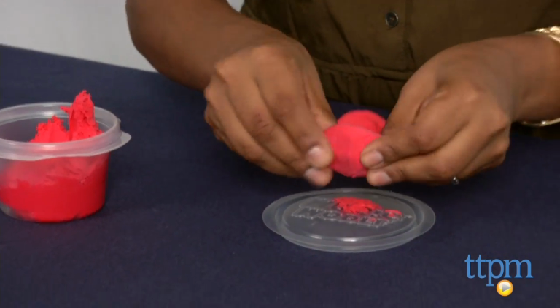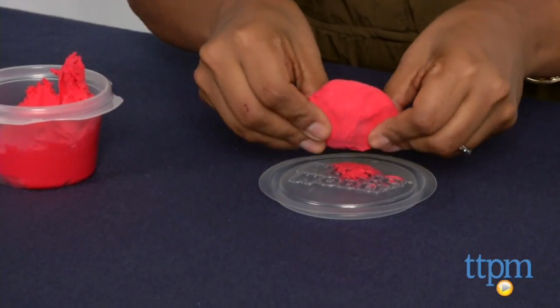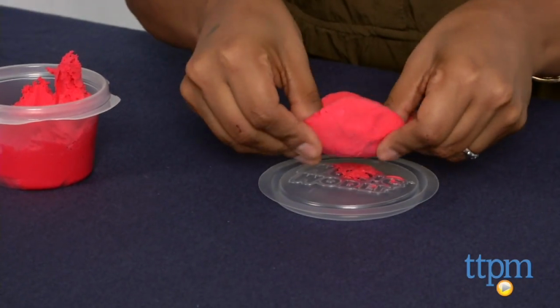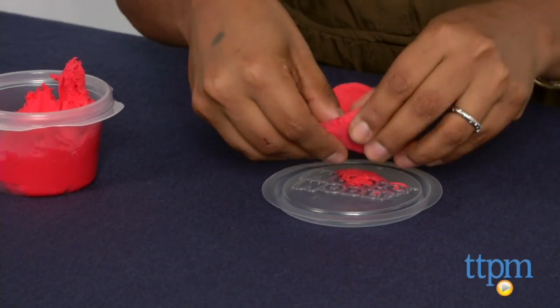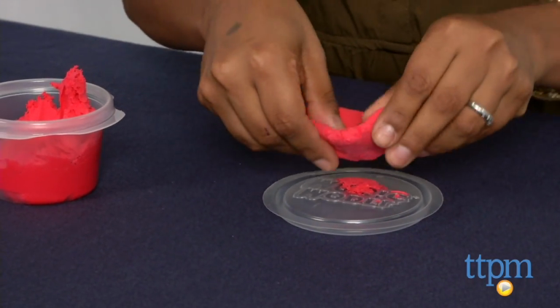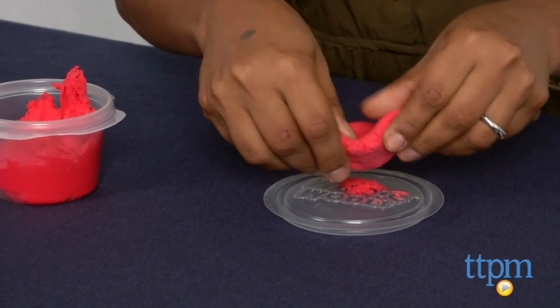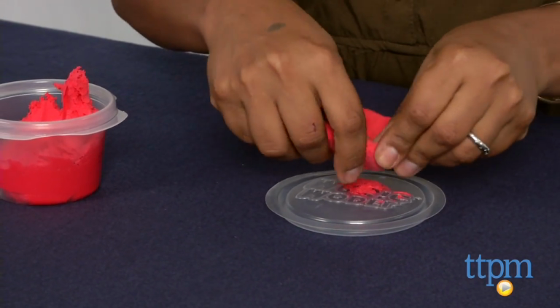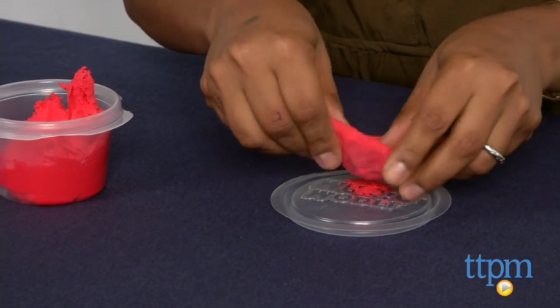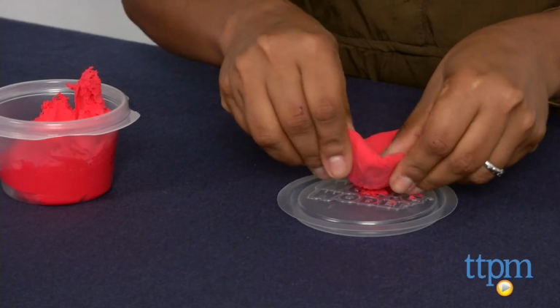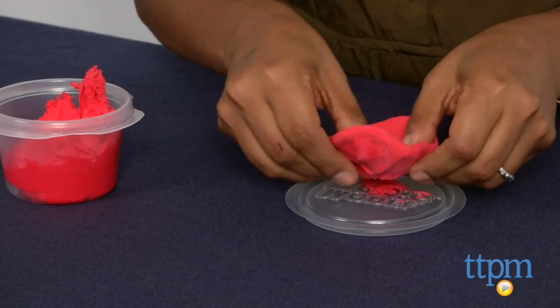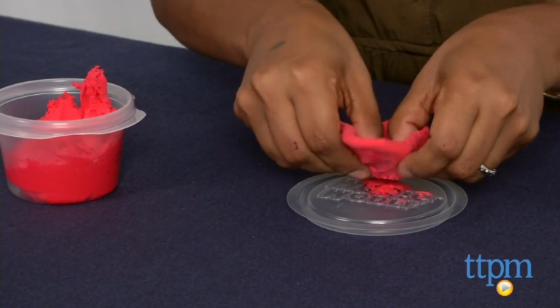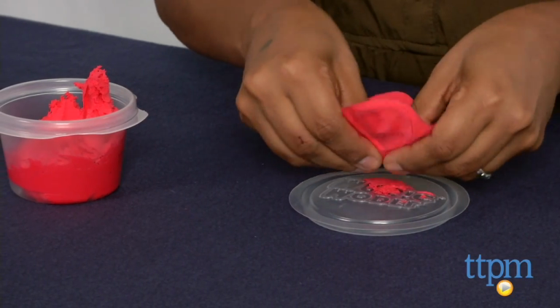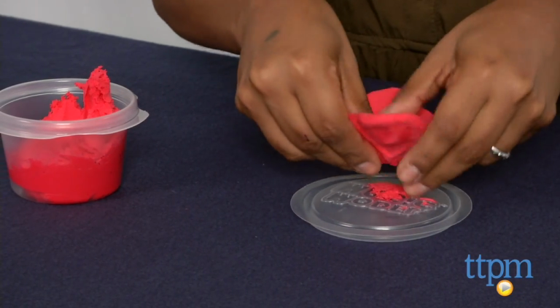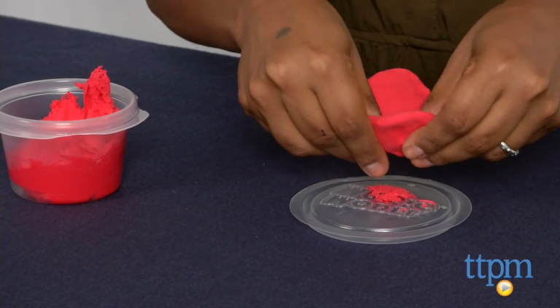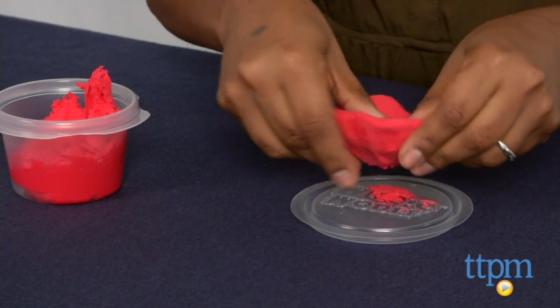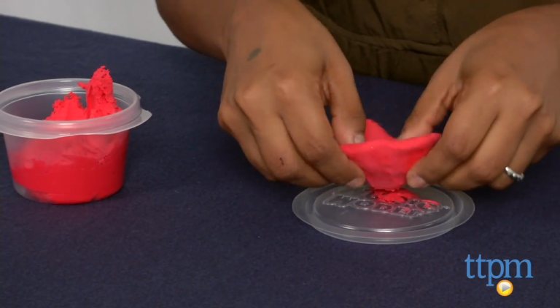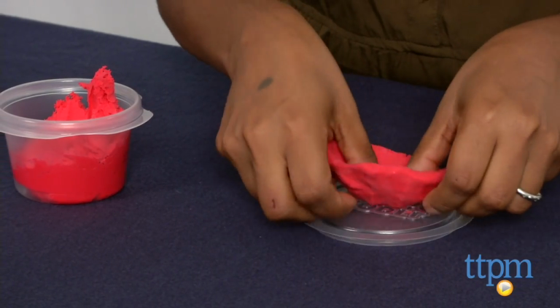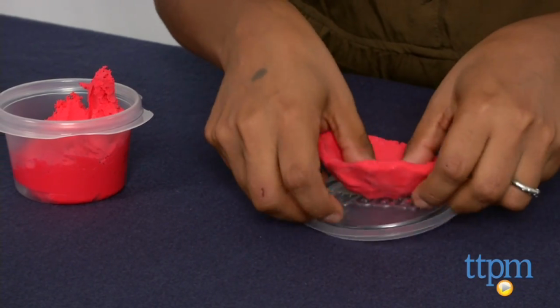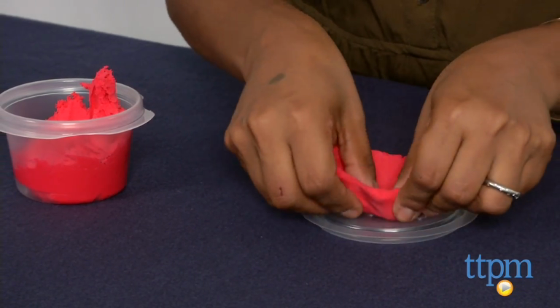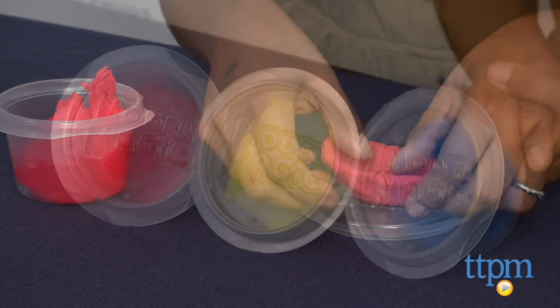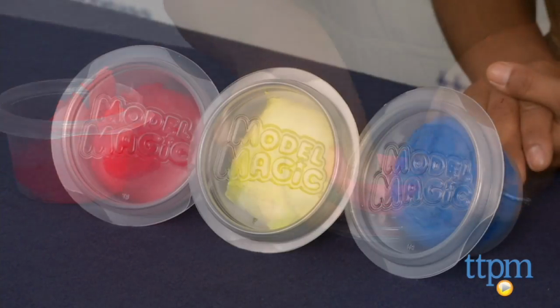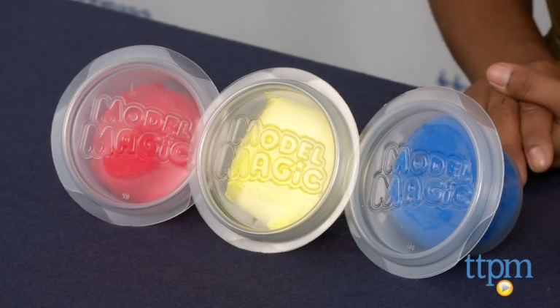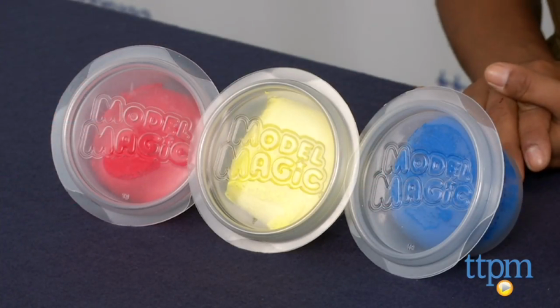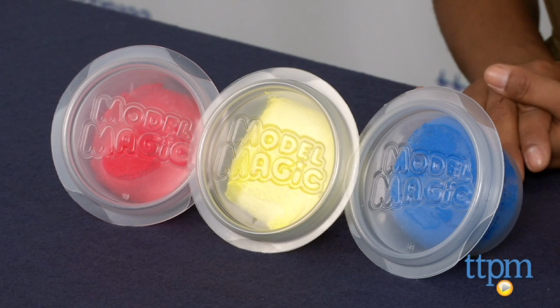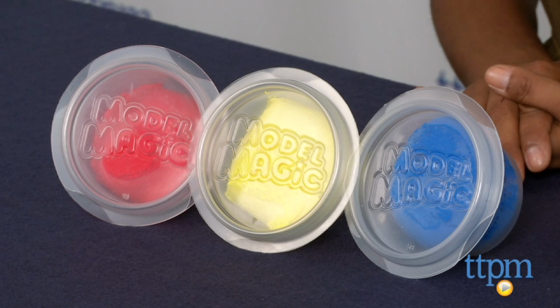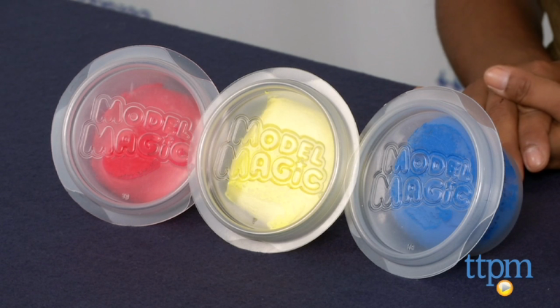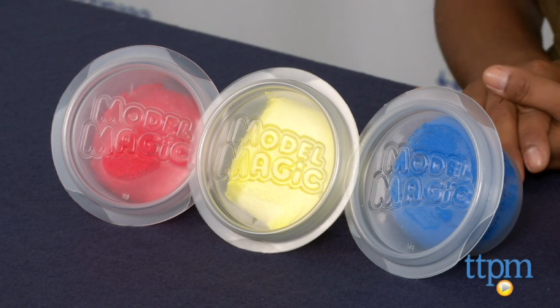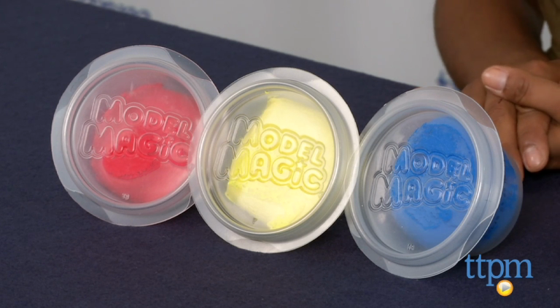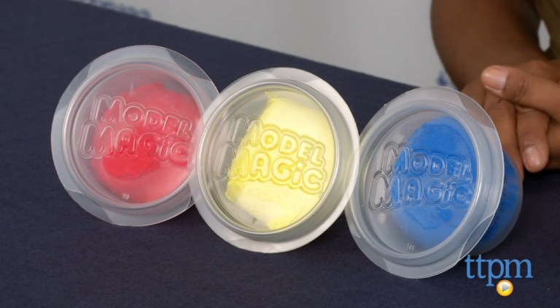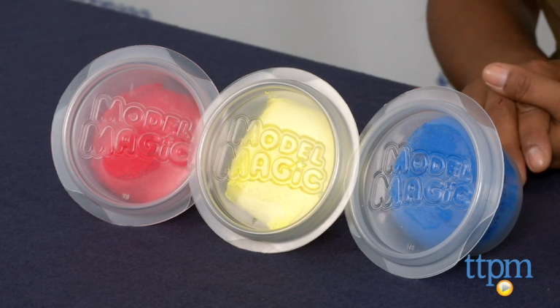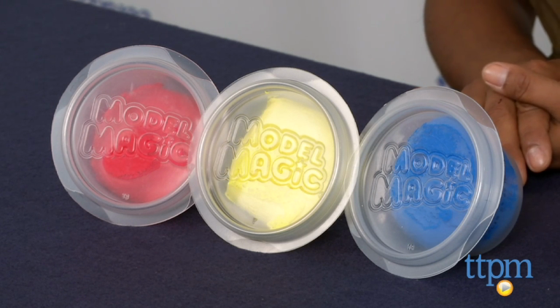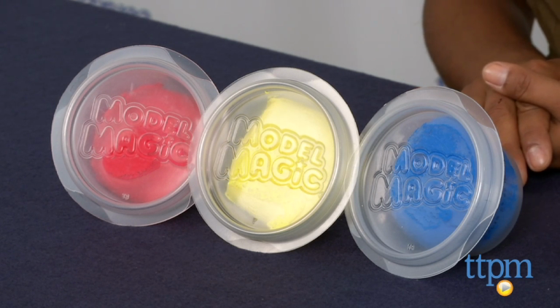One thing to note, while this is non-toxic, it might leave a stain on fabric or porous surfaces. The red, blue, and yellow Model Magic is recommended for ages 3 and above and made by Crayola.